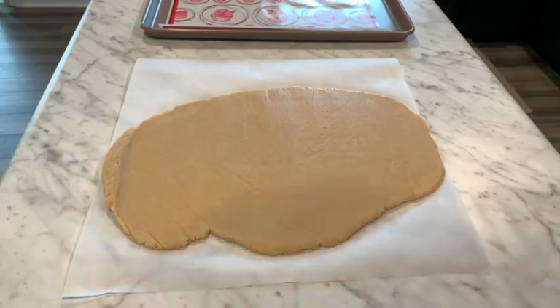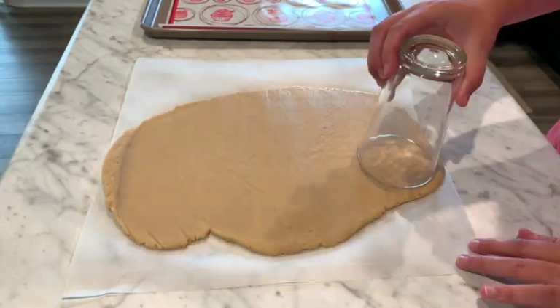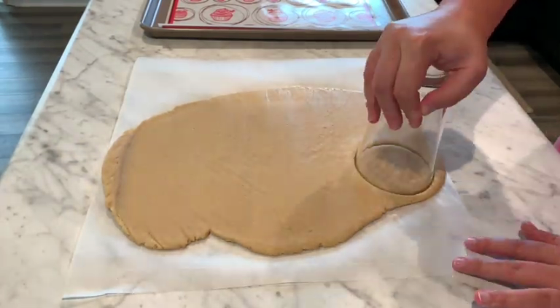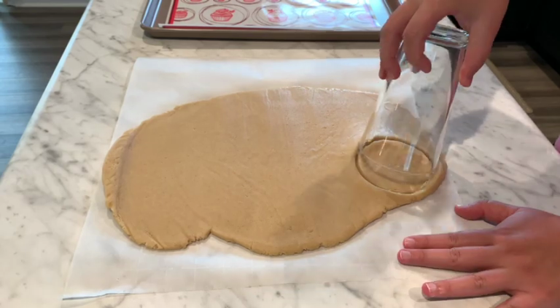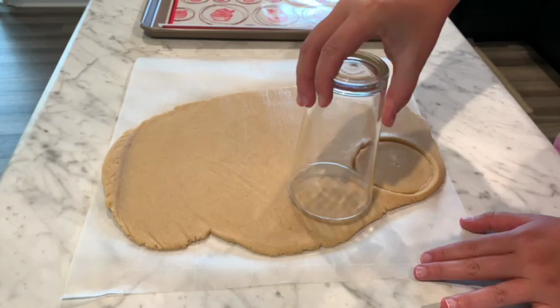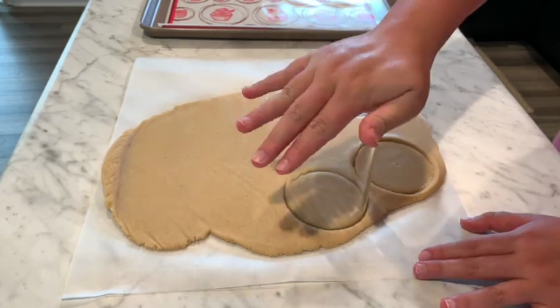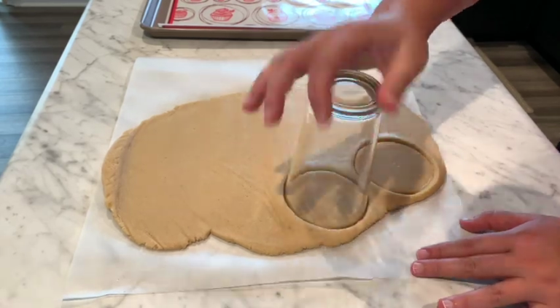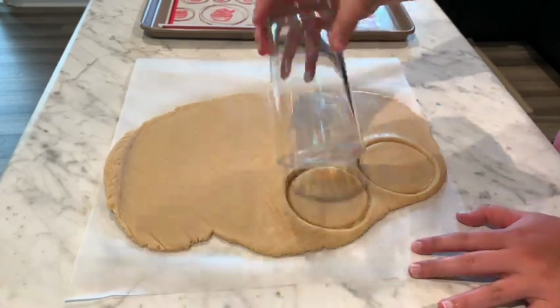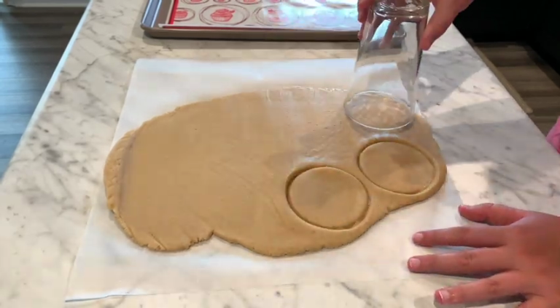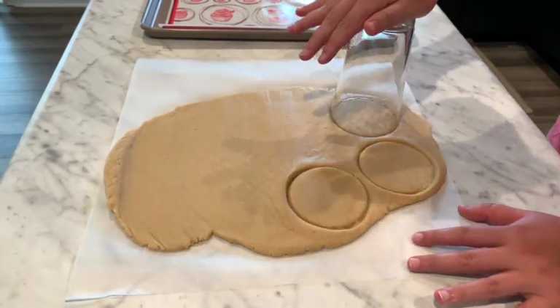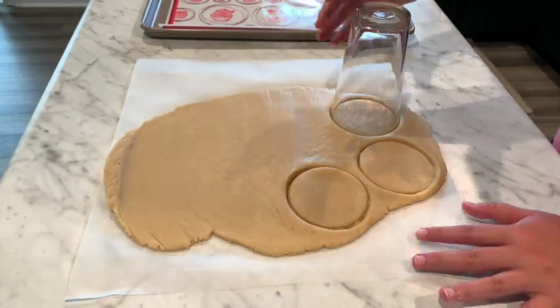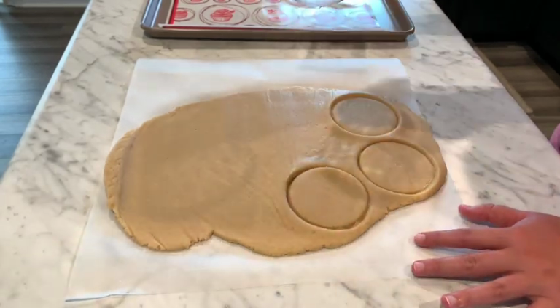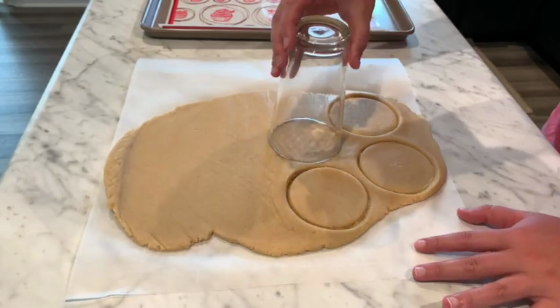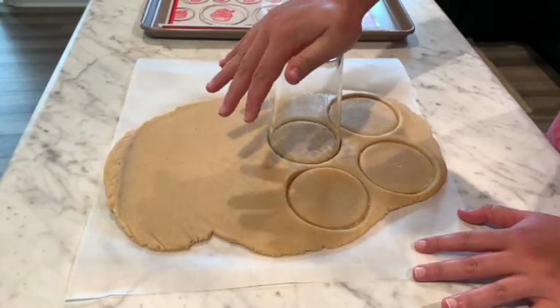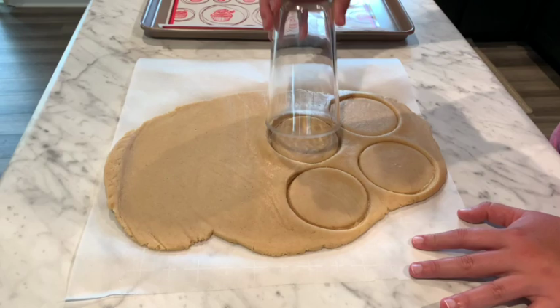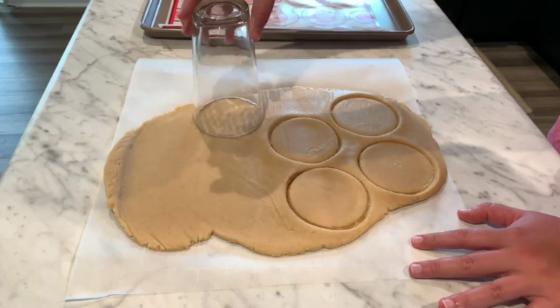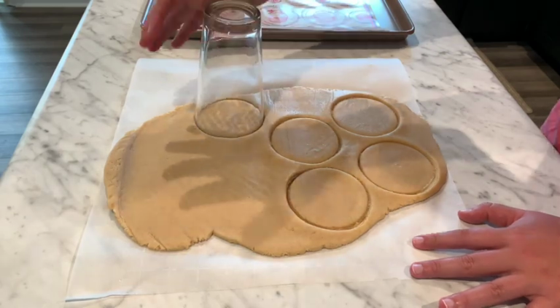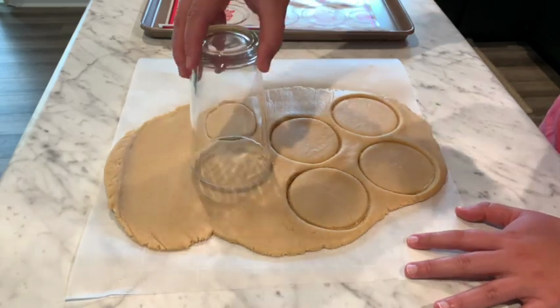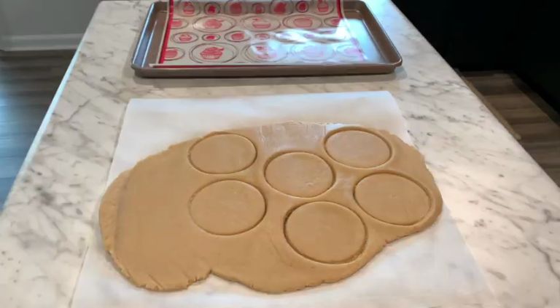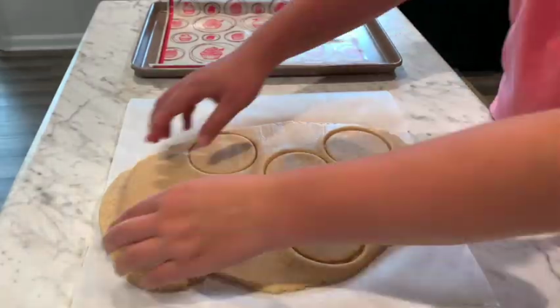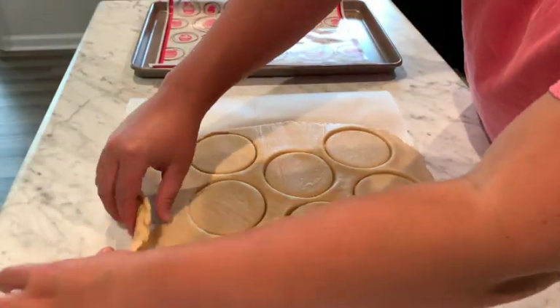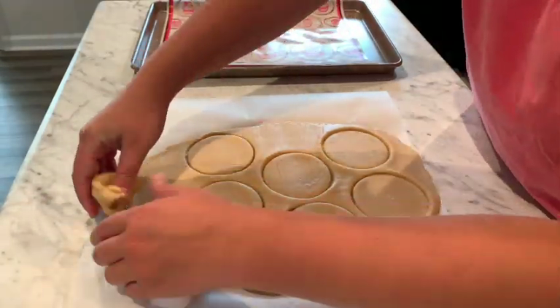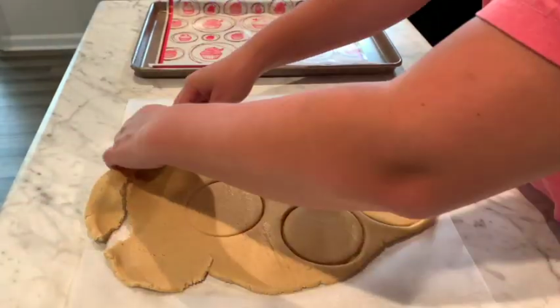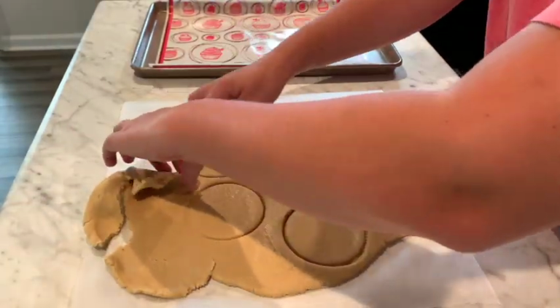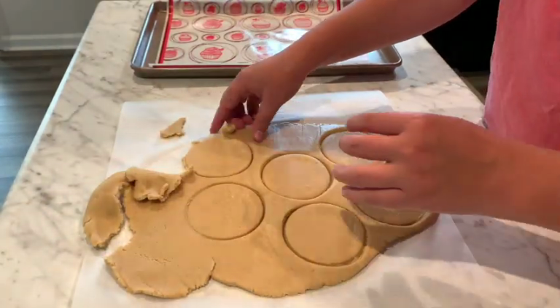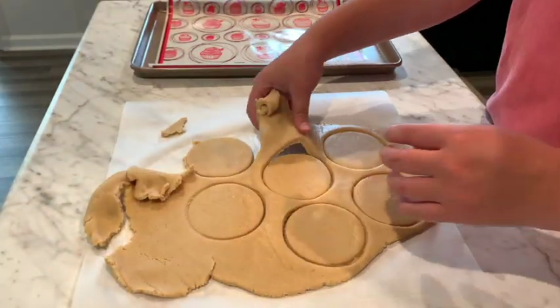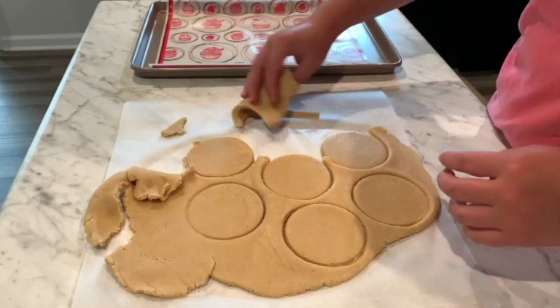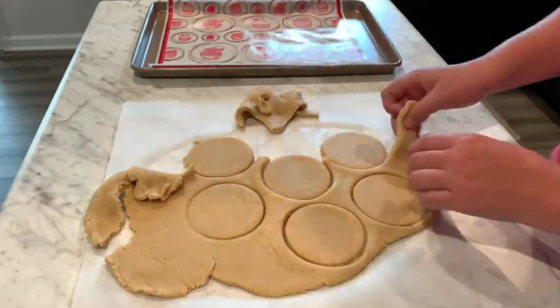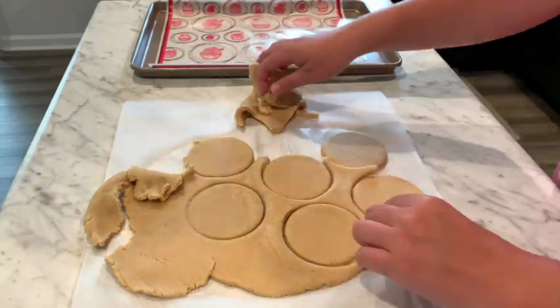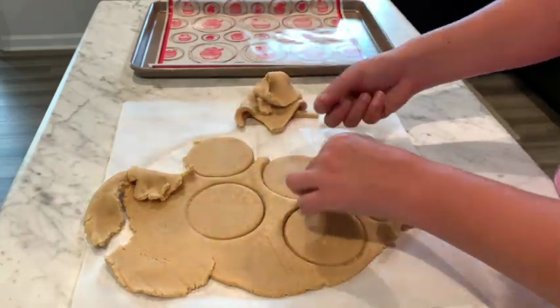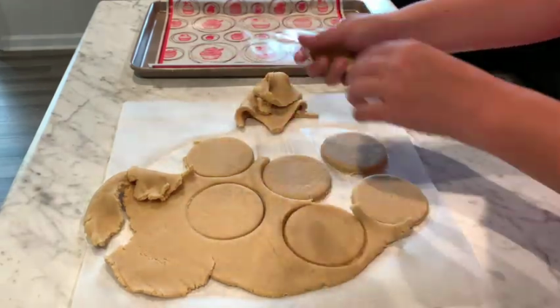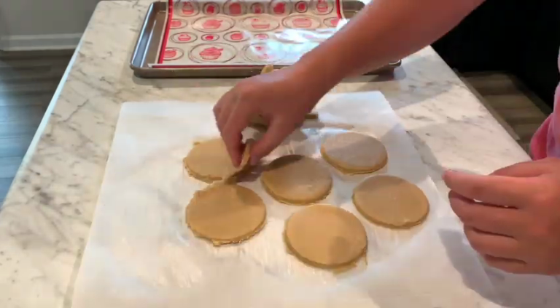Now I'm just going to be using one of my glasses to cut out my cookies. While I think it is great to have the right equipment, and it does definitely help a recipe turn out great sometimes, I do also think it's great to just use what you have and make the most of it.